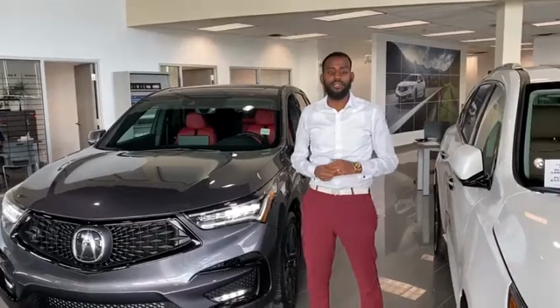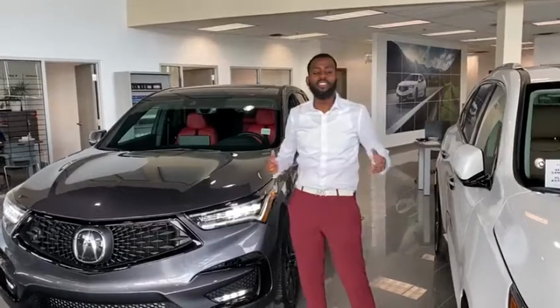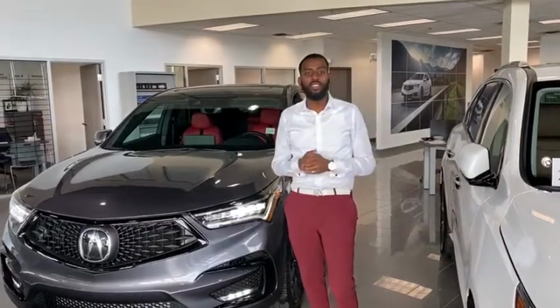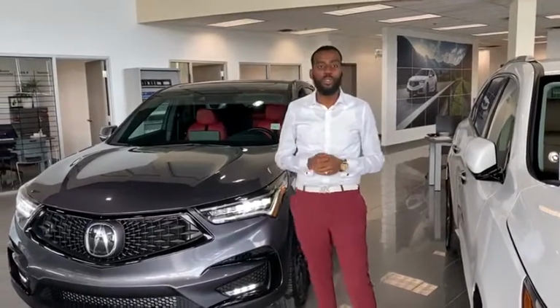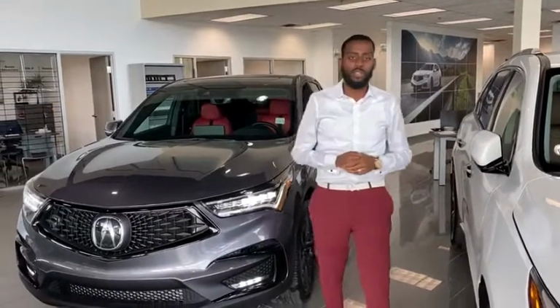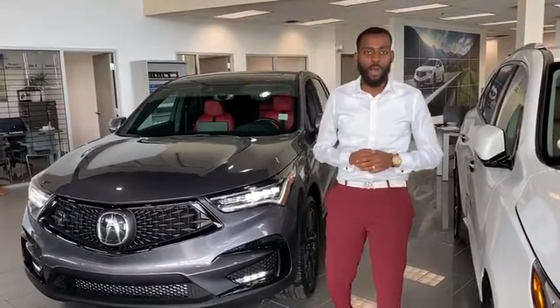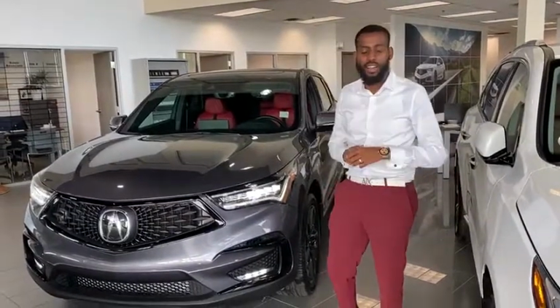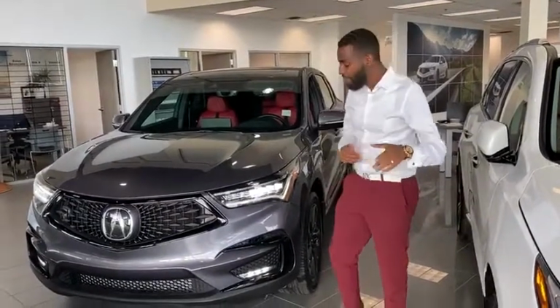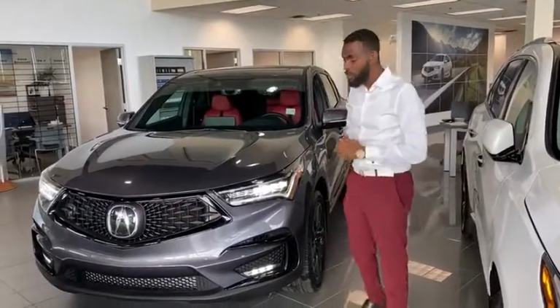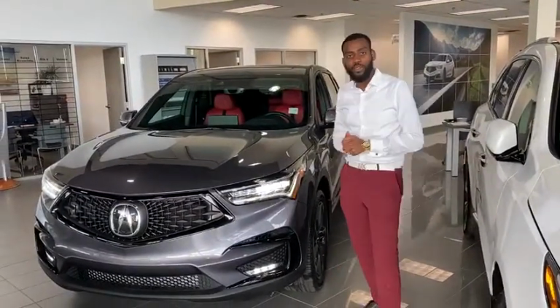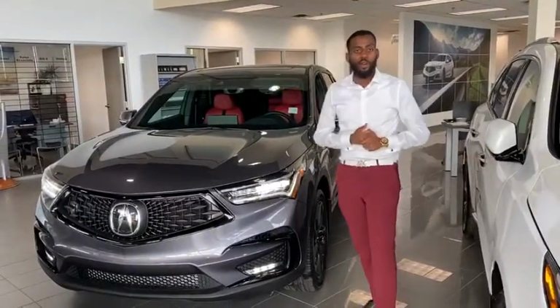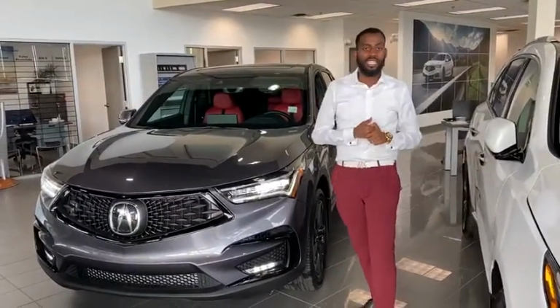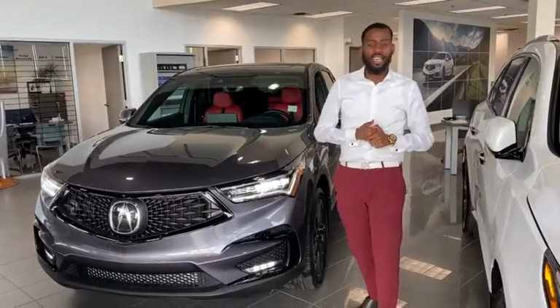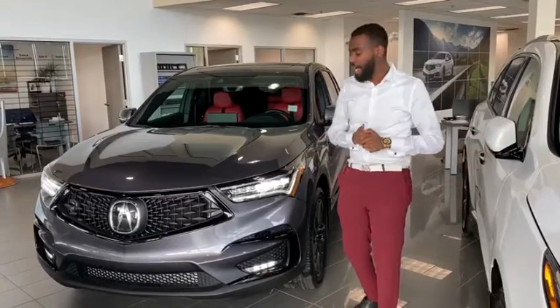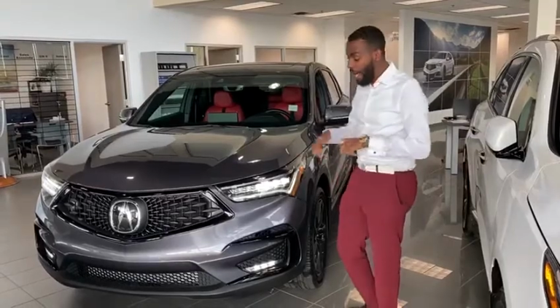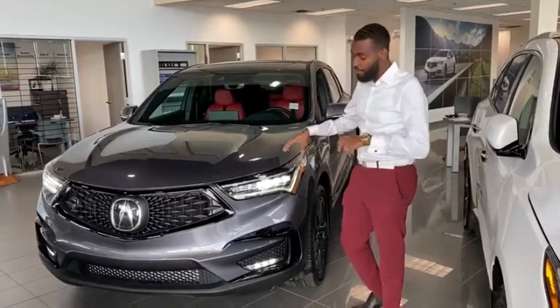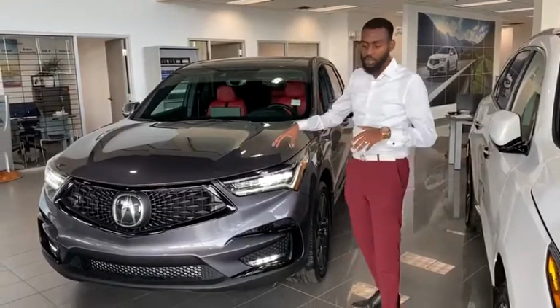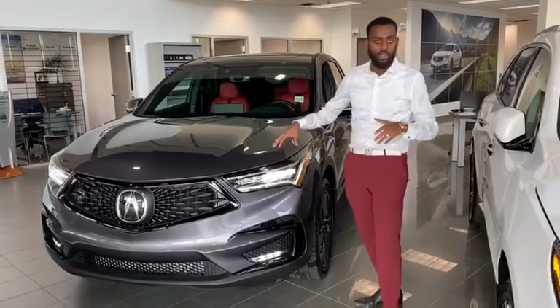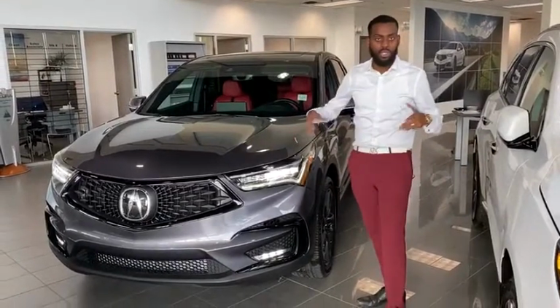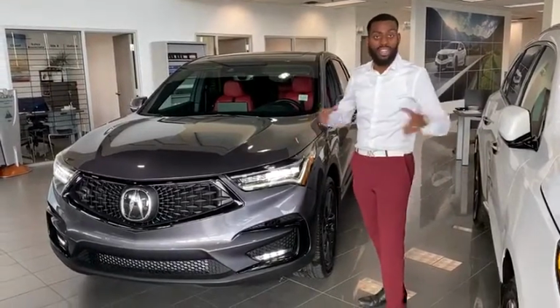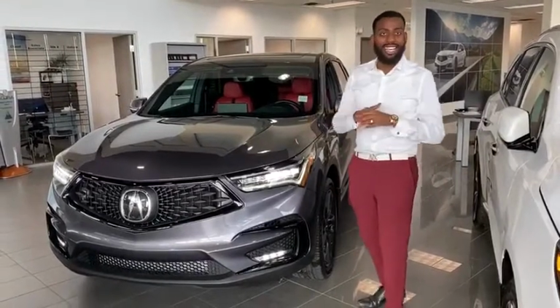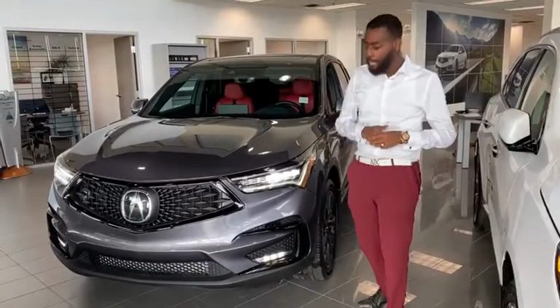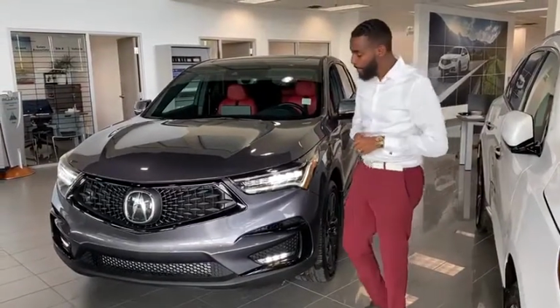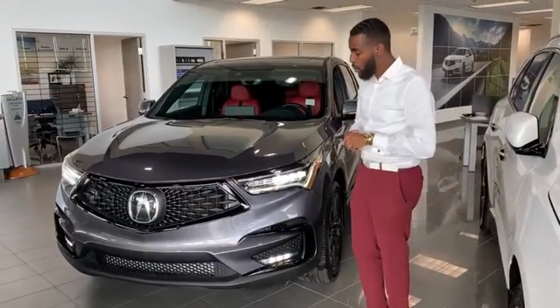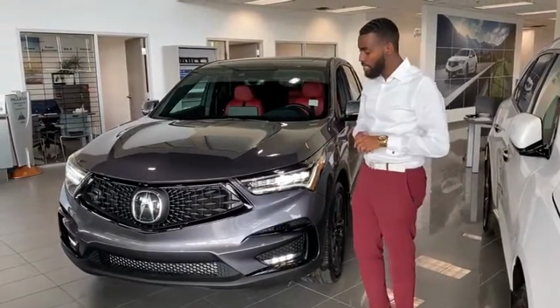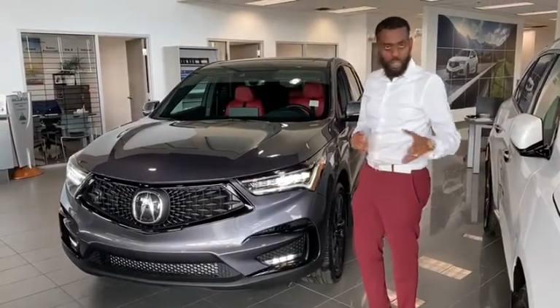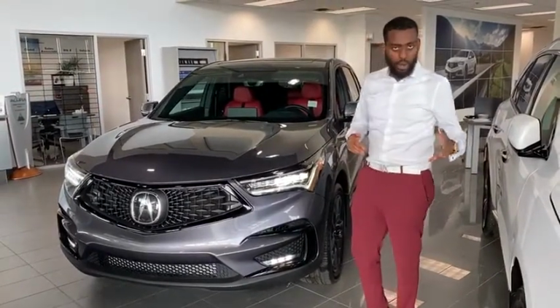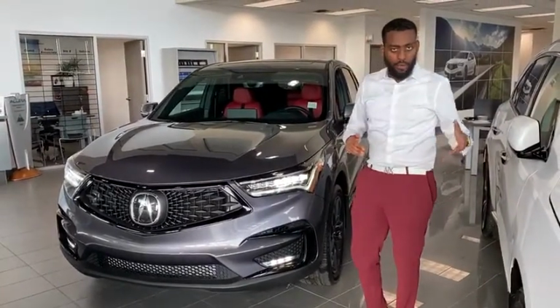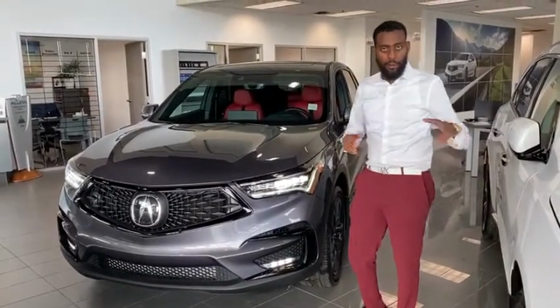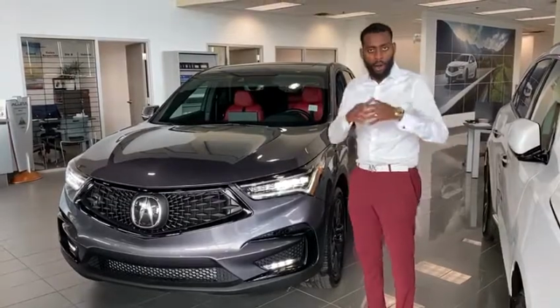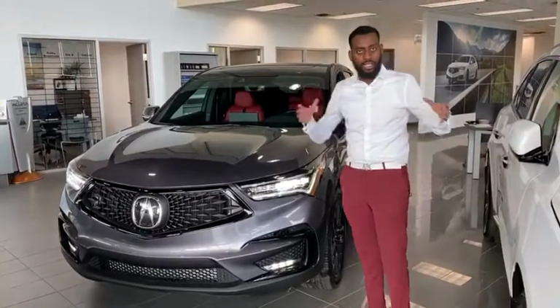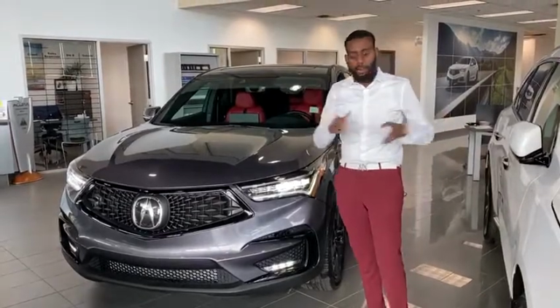Hey Scott, this is Yosif here with Southview Acura. Thank you so much for inquiring with us again. Here I have the vehicle I was talking to you about. This is the RDX A-Spec — it's the sportiest one from the RDX lineup here.